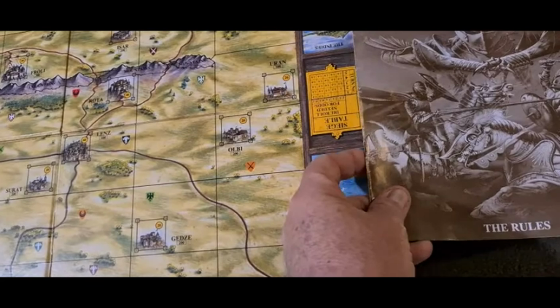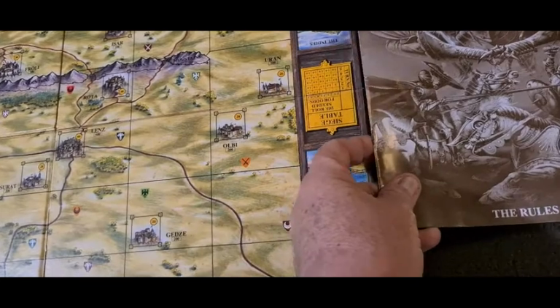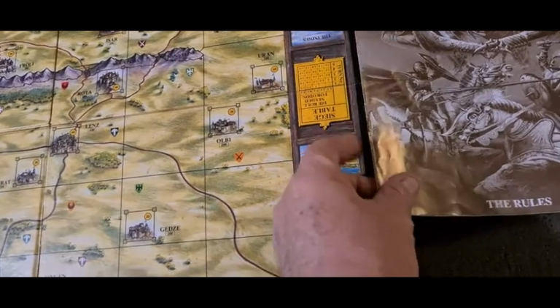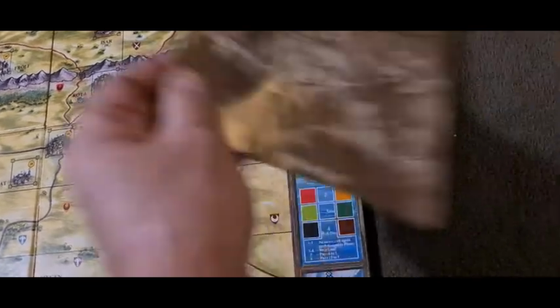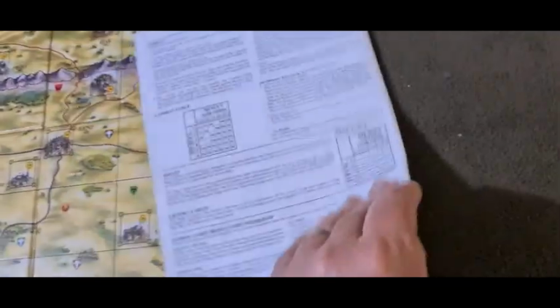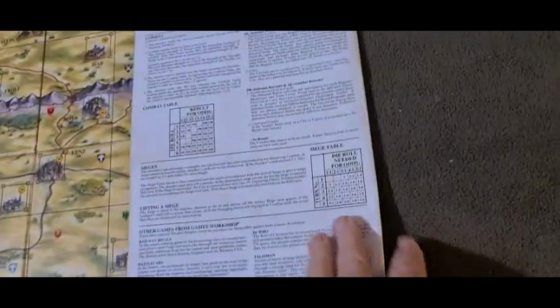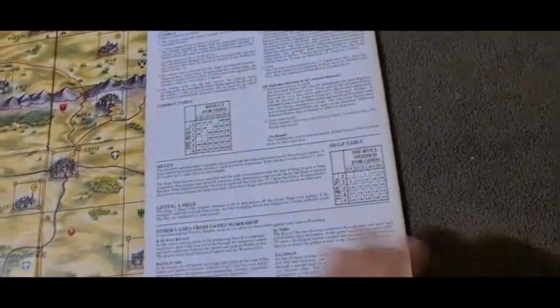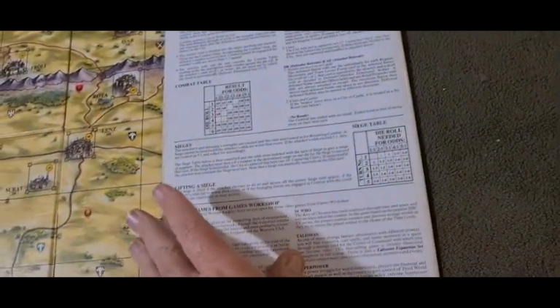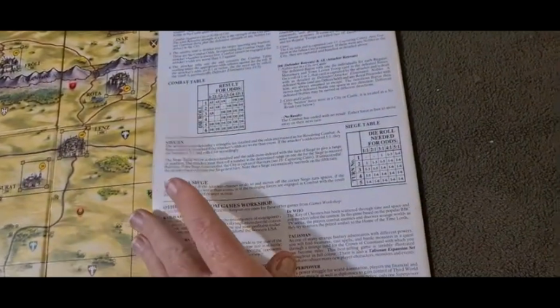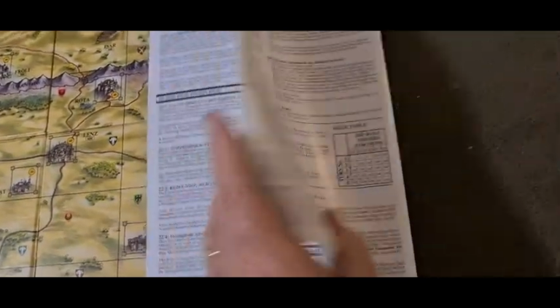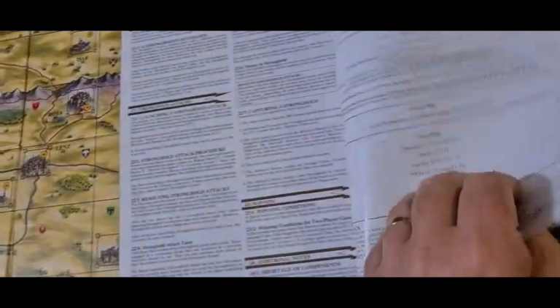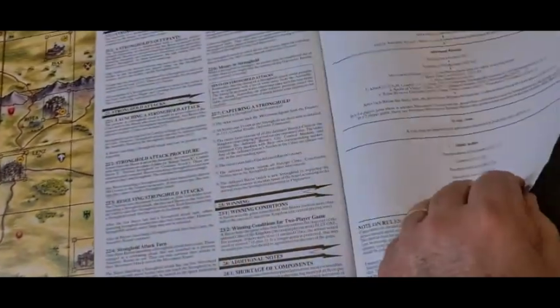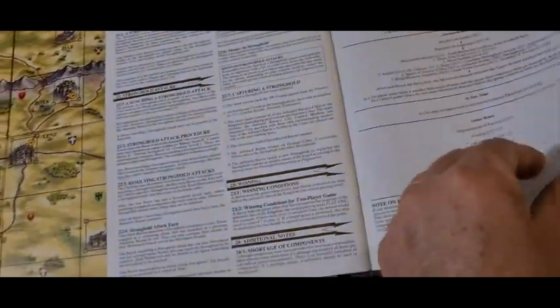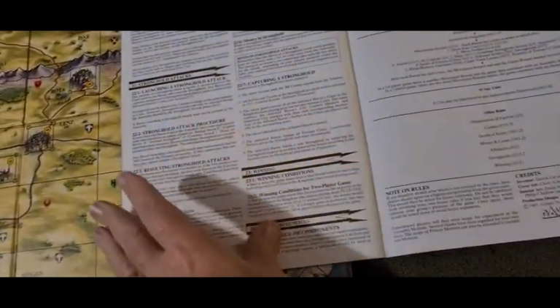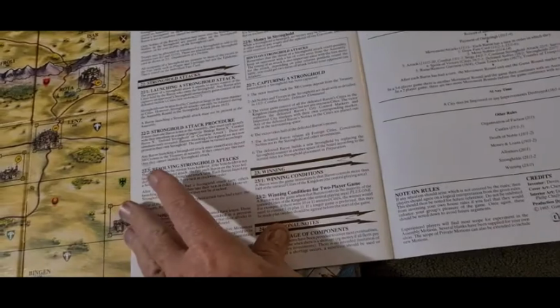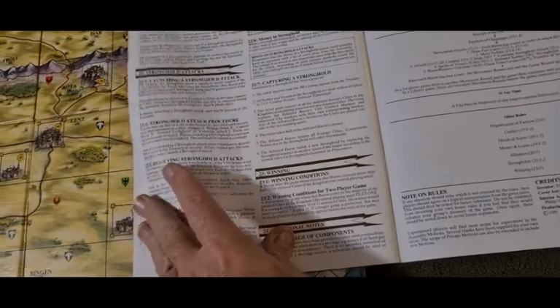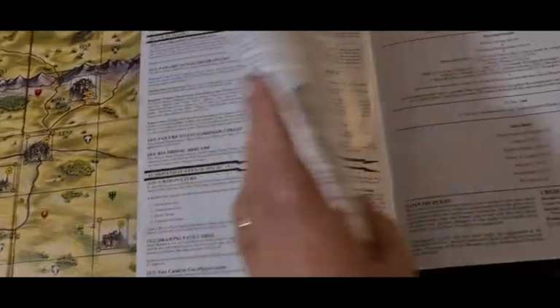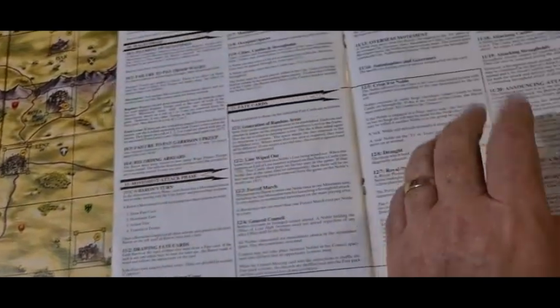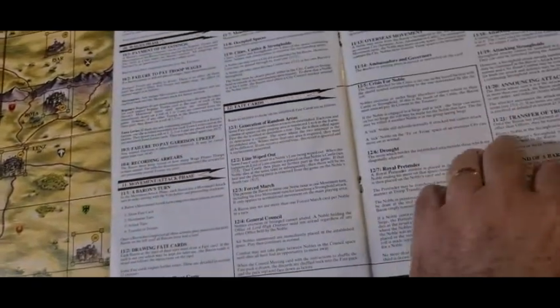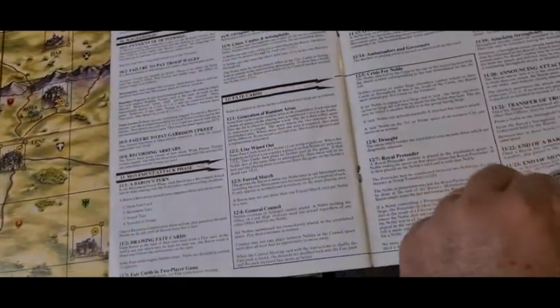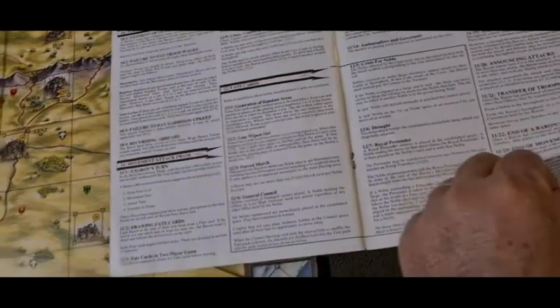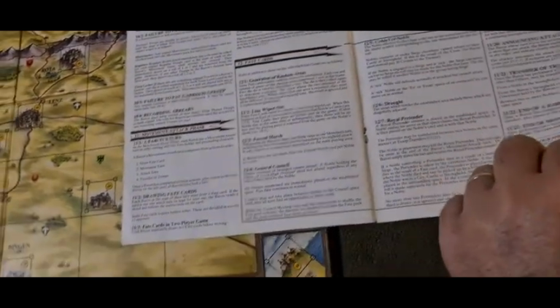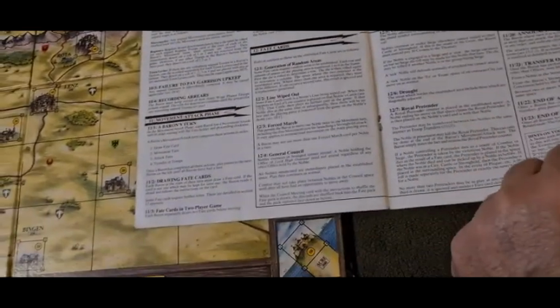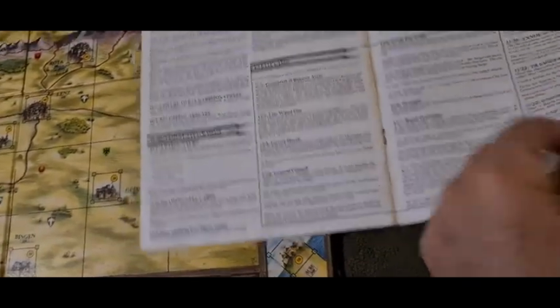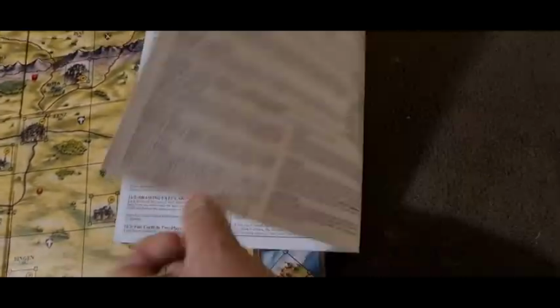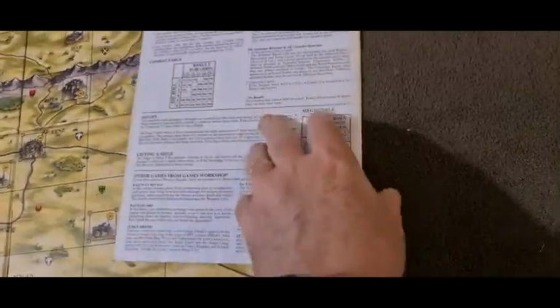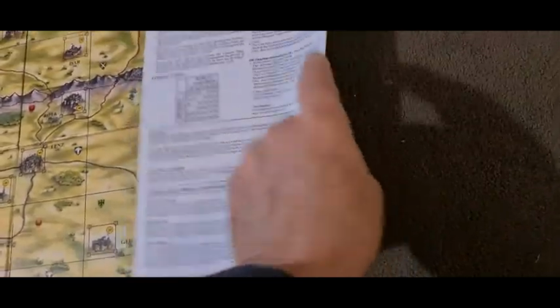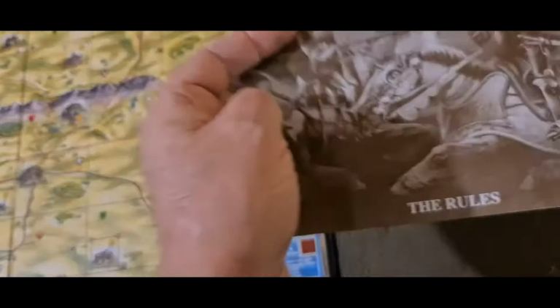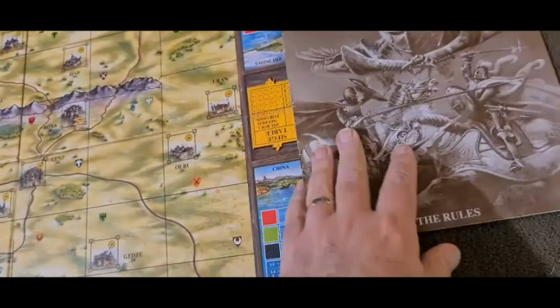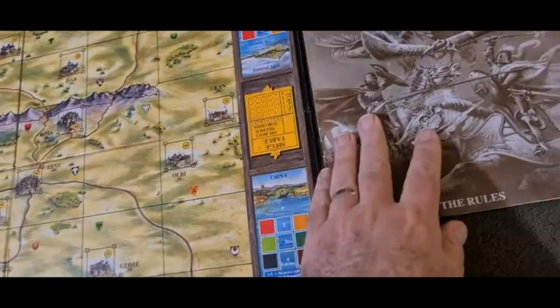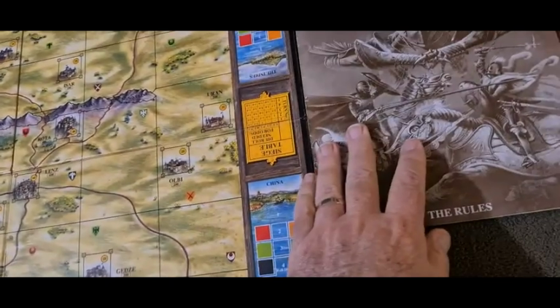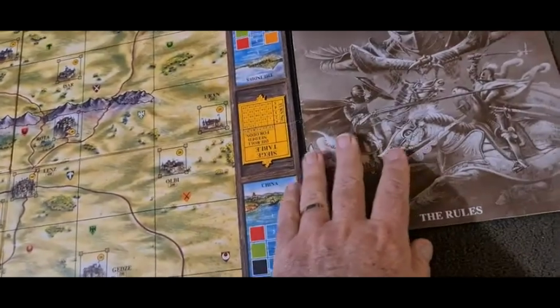But that's the rule book — heaven knows how many pages. Good old GW, I don't think they like to number their pages. But yeah, so that's the rule book.